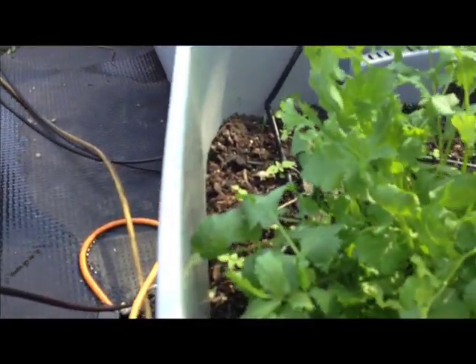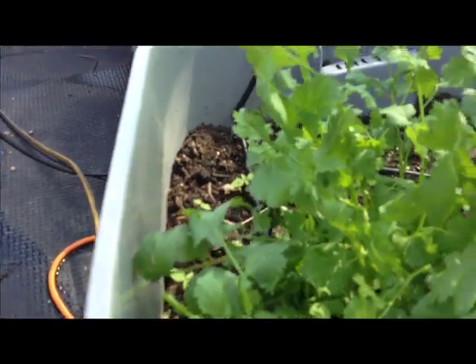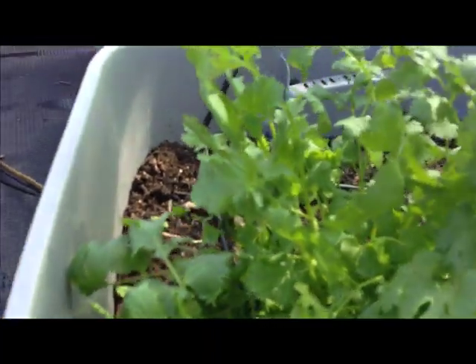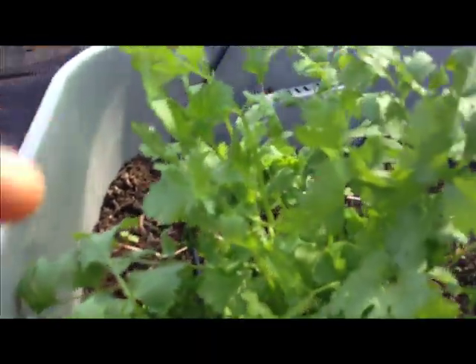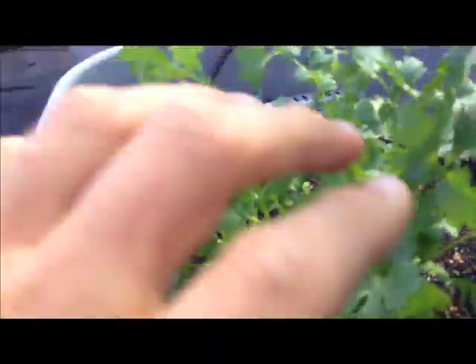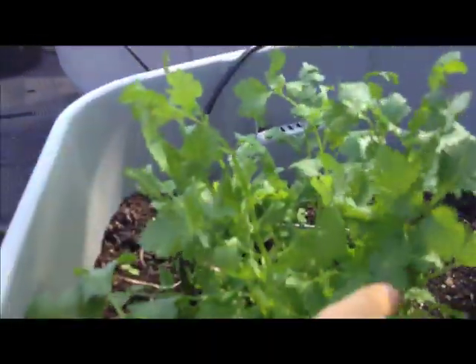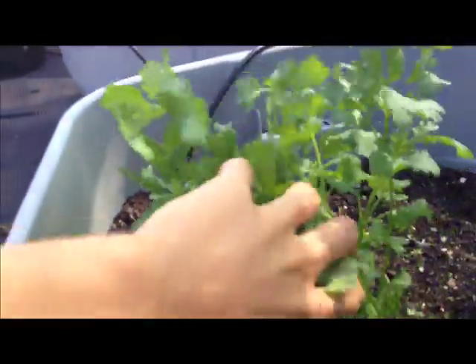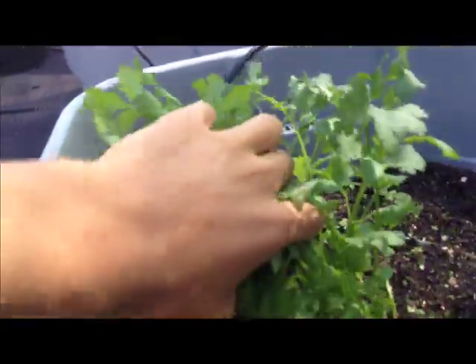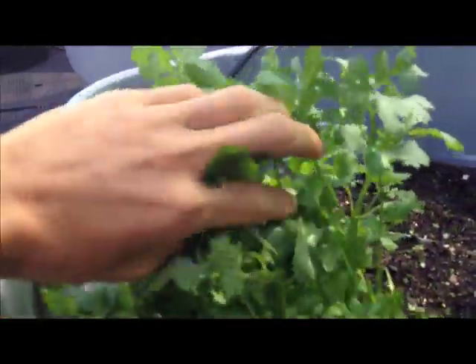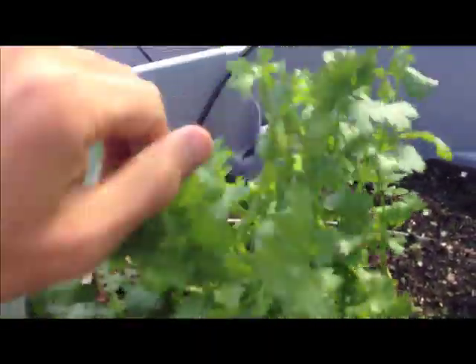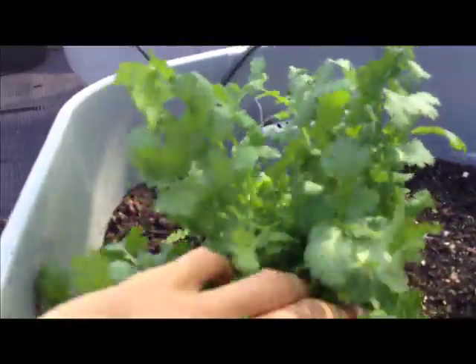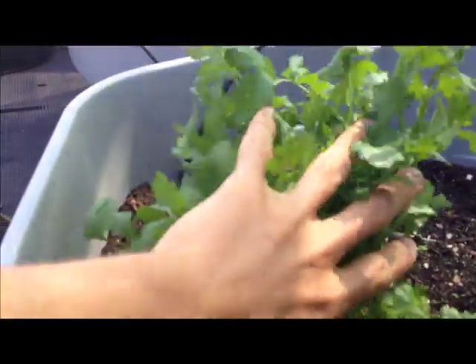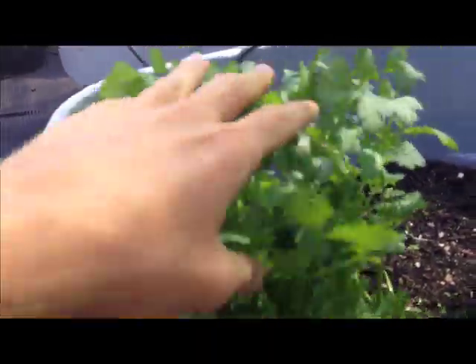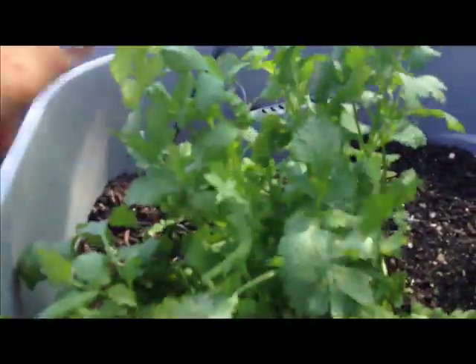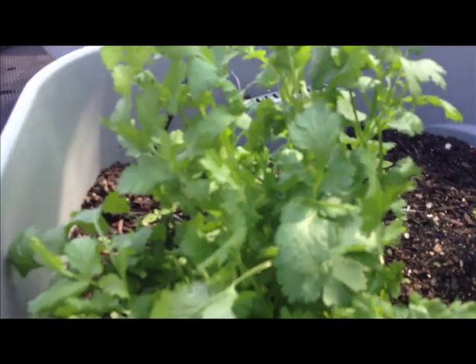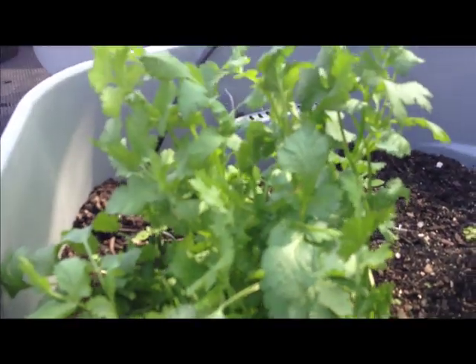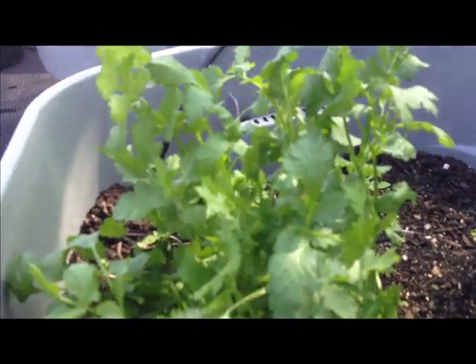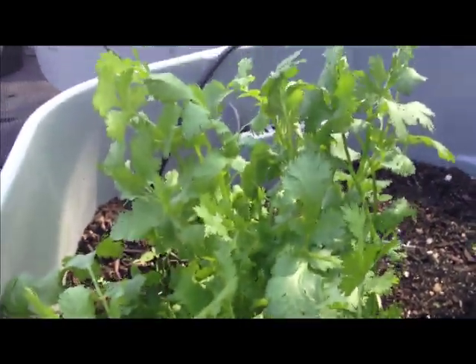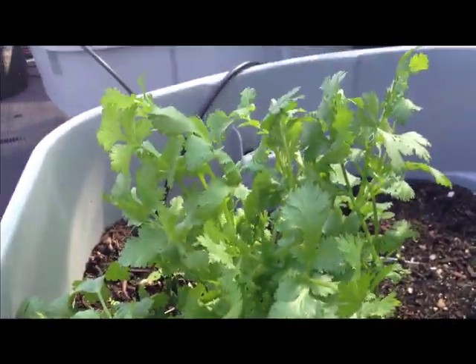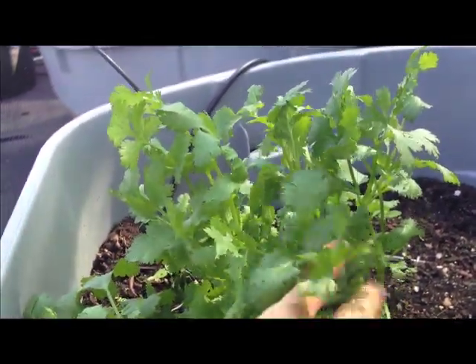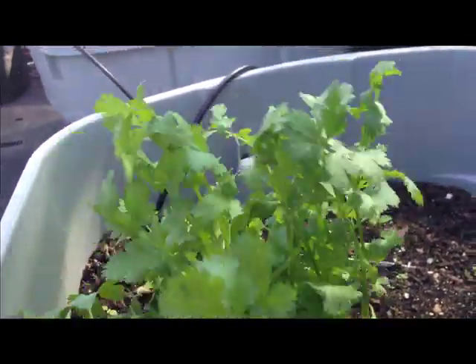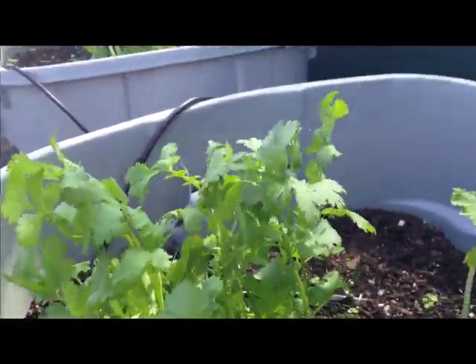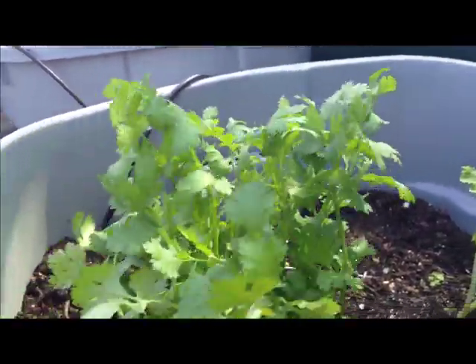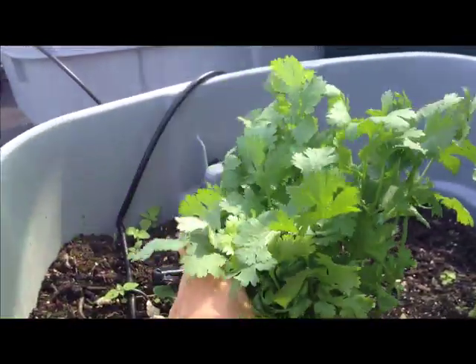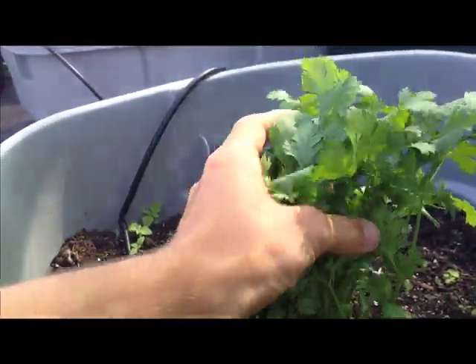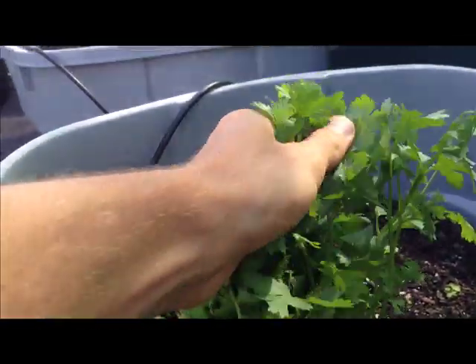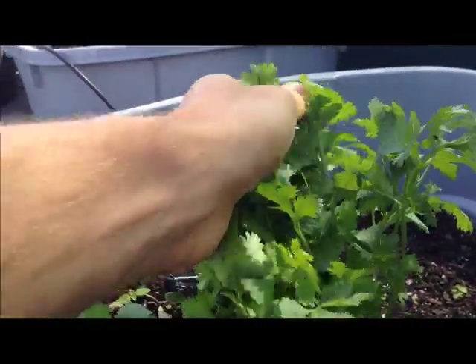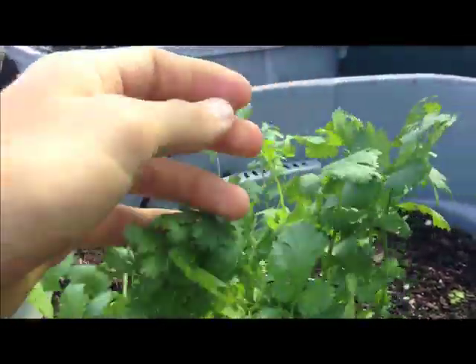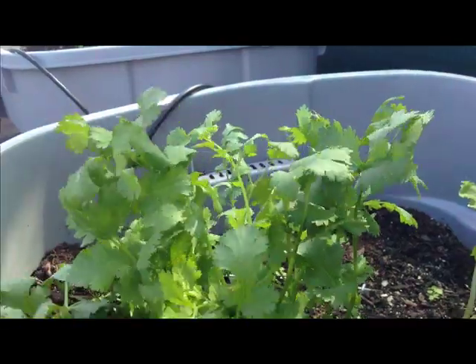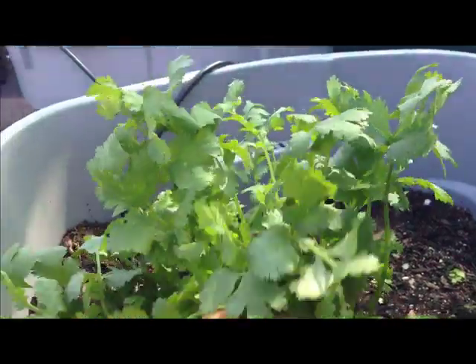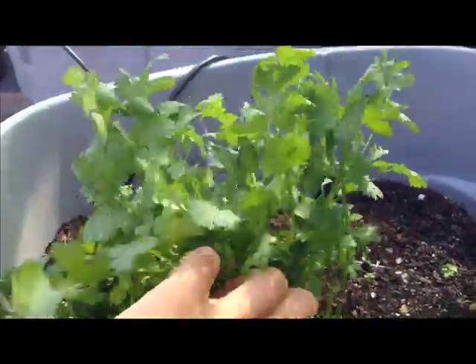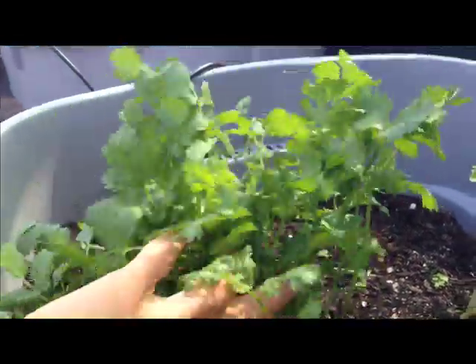I got some beautiful cilantro growing in — look at that stuff — and I'm actually going to harvest that today. I have a recipe that I need a bunch of cilantro for, so perfect timing.